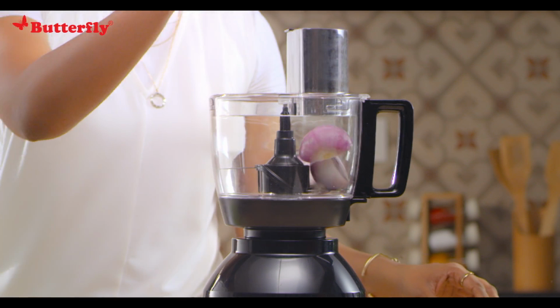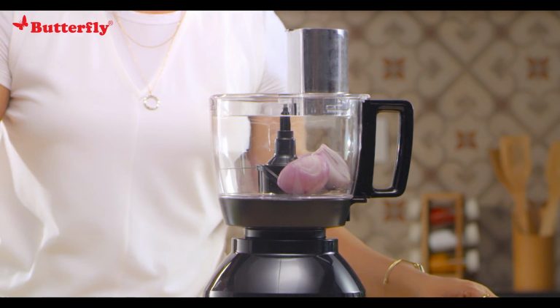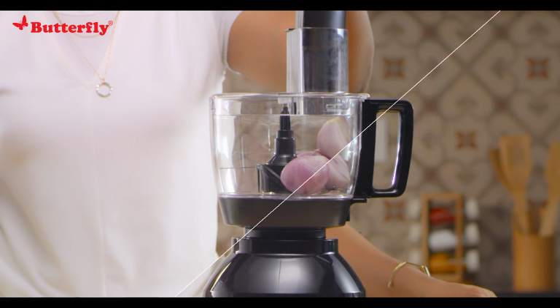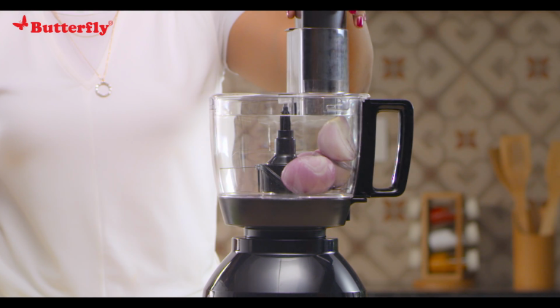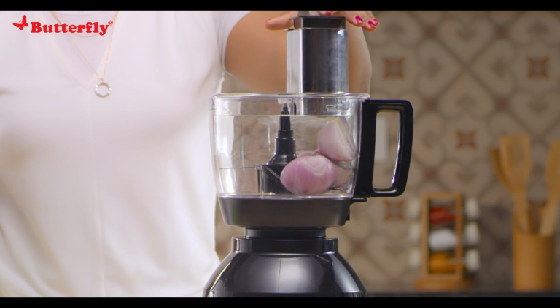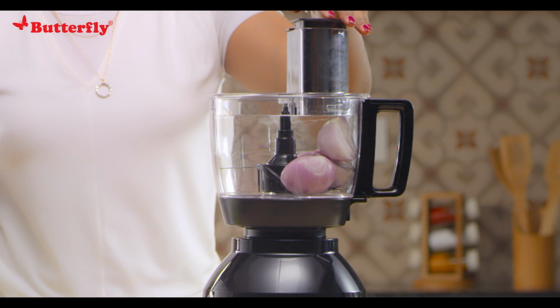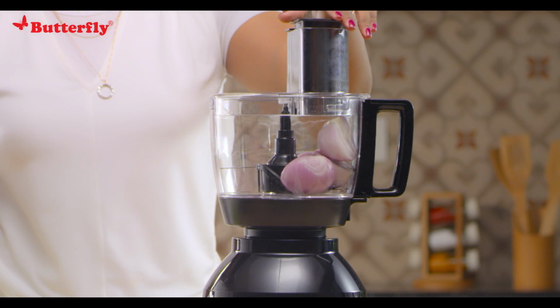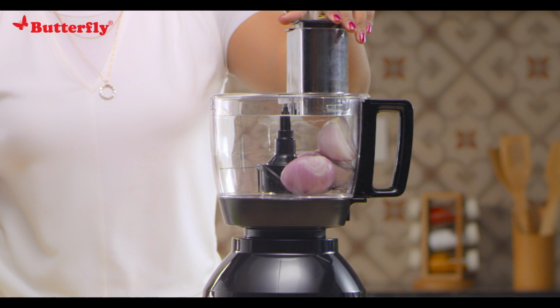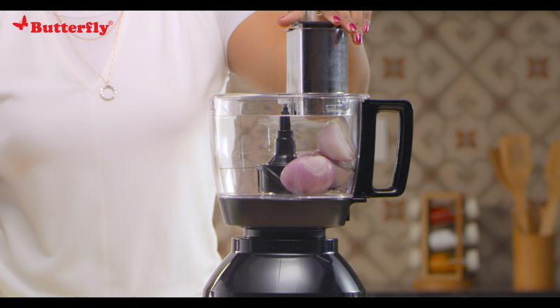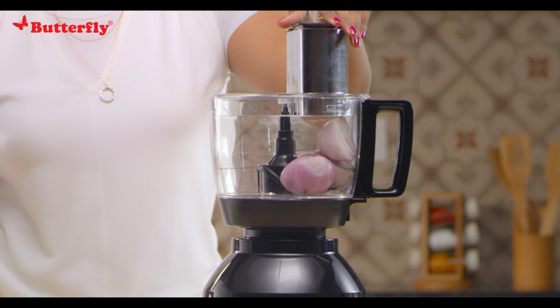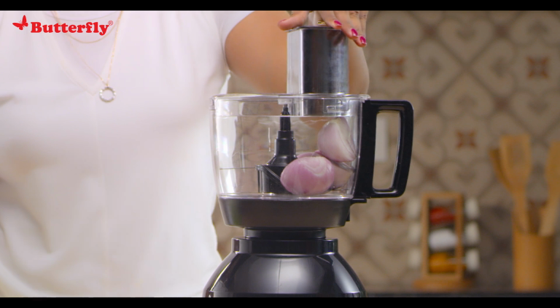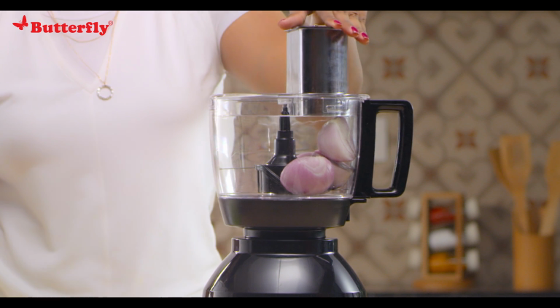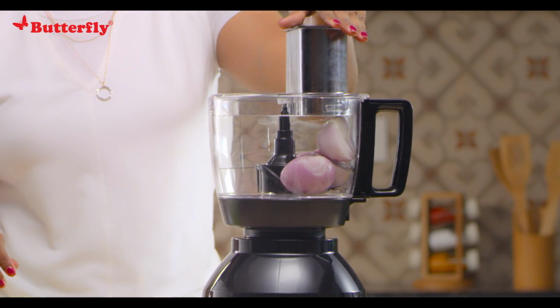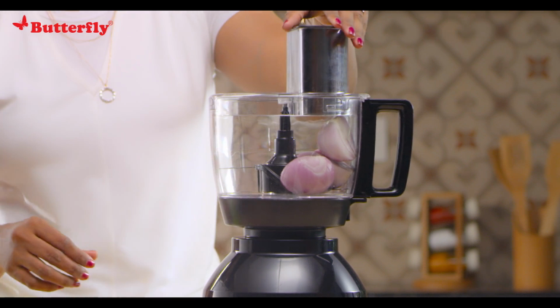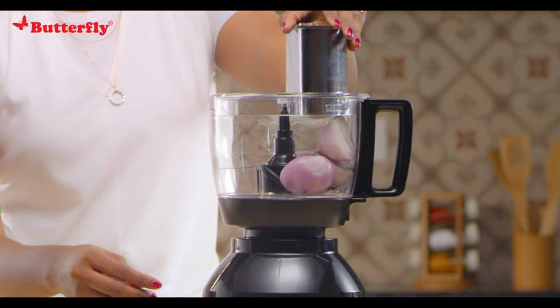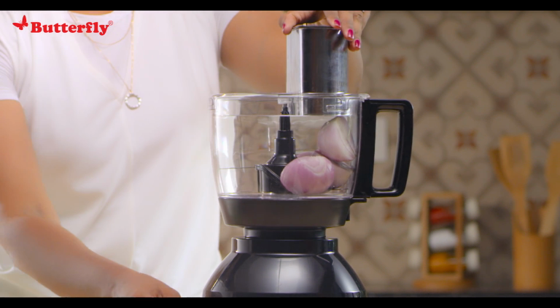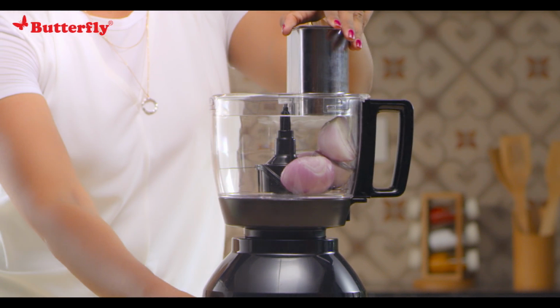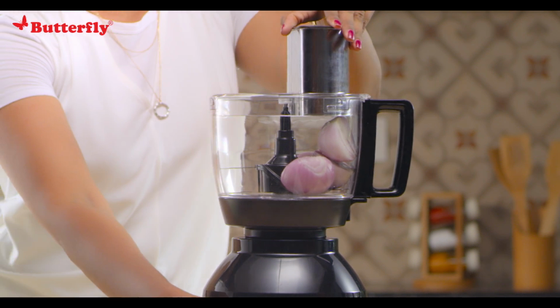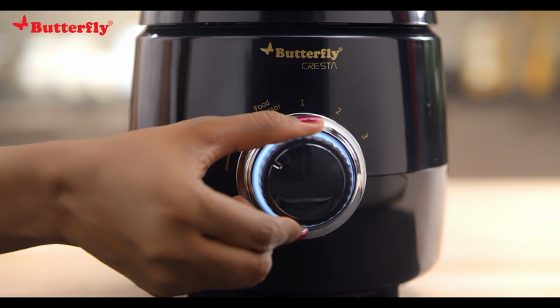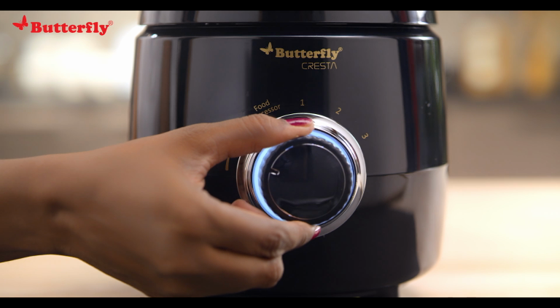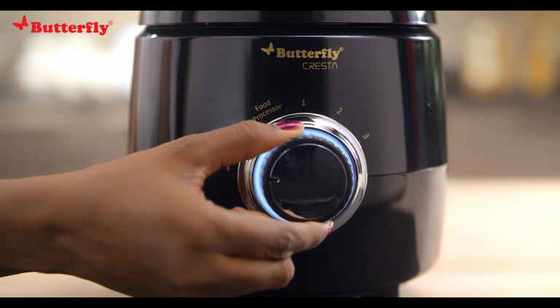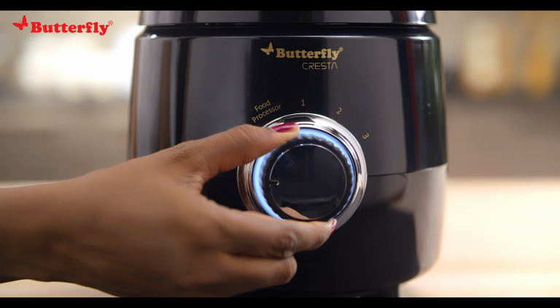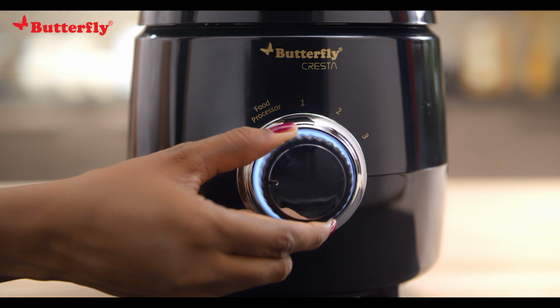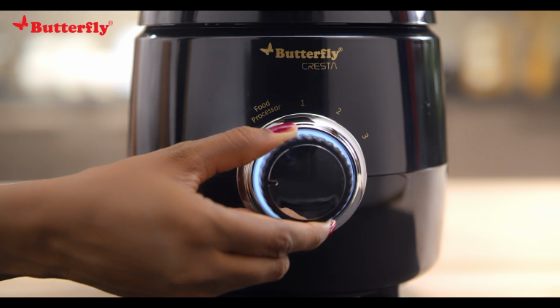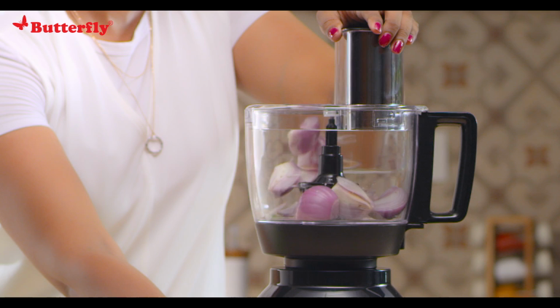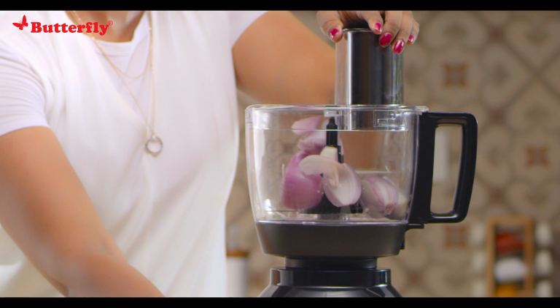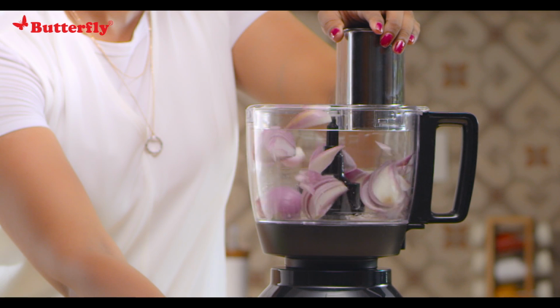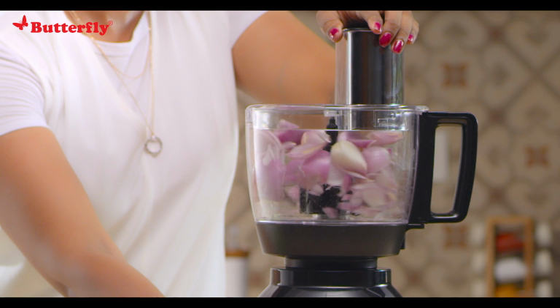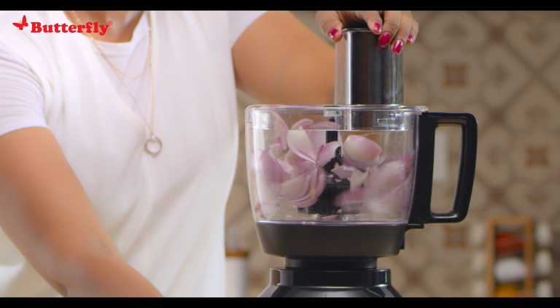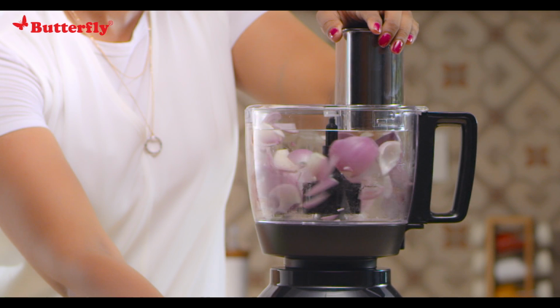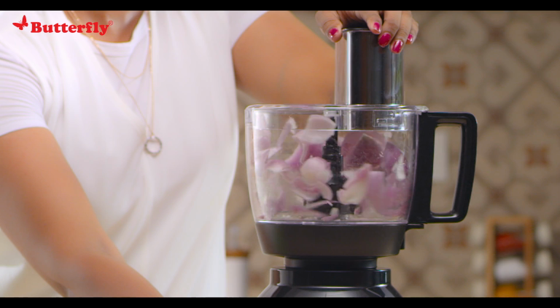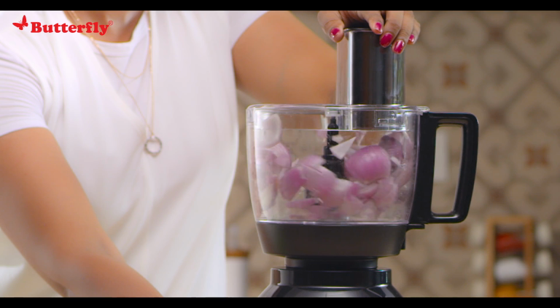For optimal chopping, vegetables should not exceed 500 grams and should be filled at least to the blade level. Operate the food processor in pulse mode four to five times, or until the desired size is achieved.